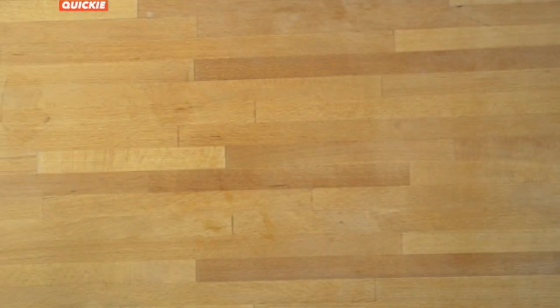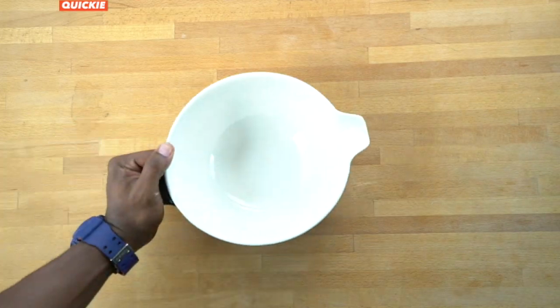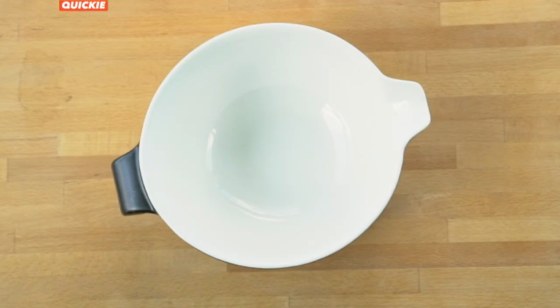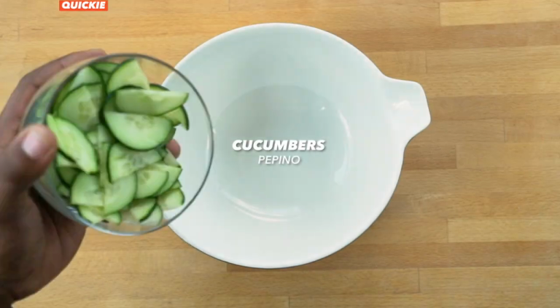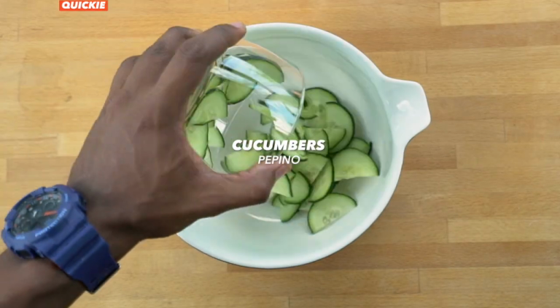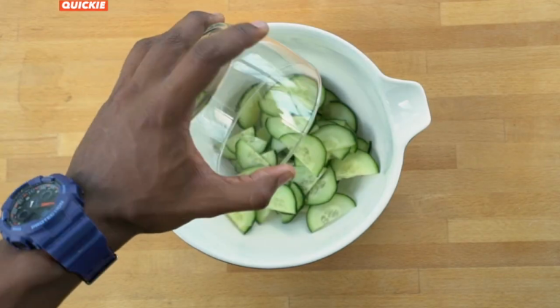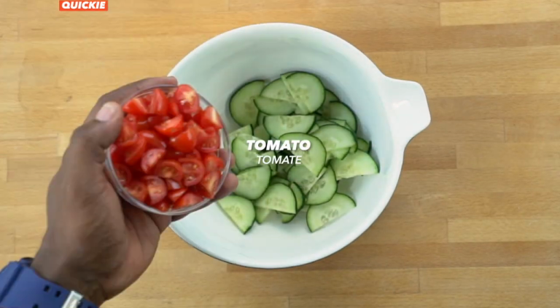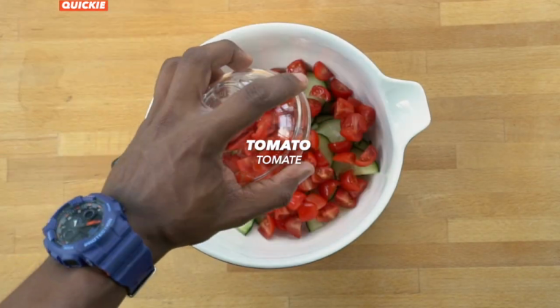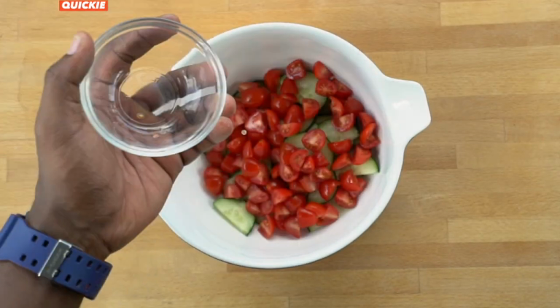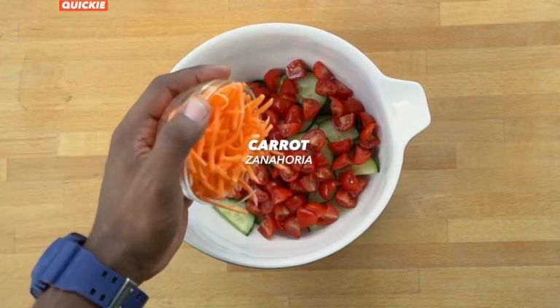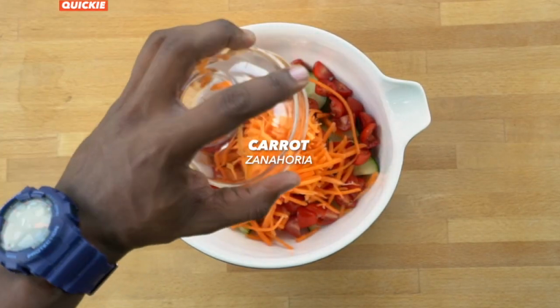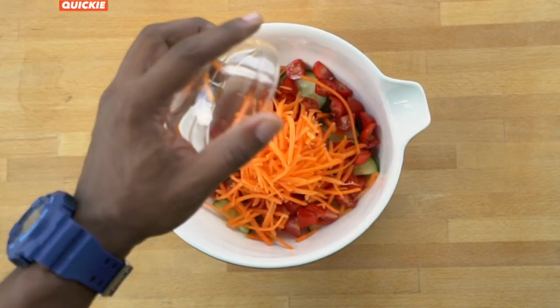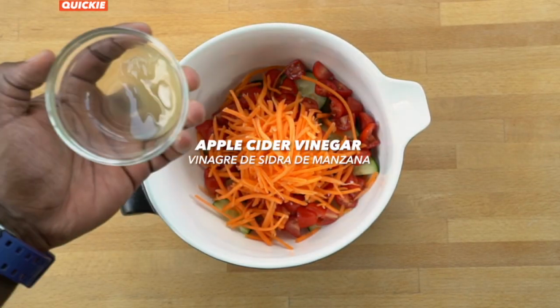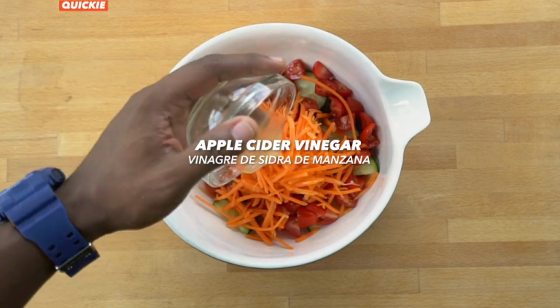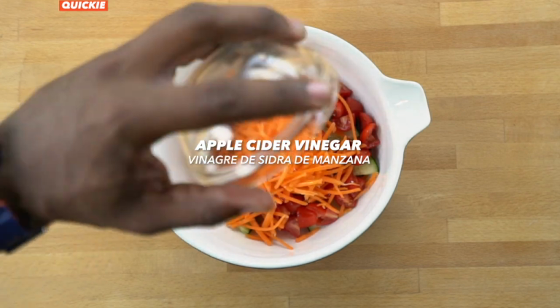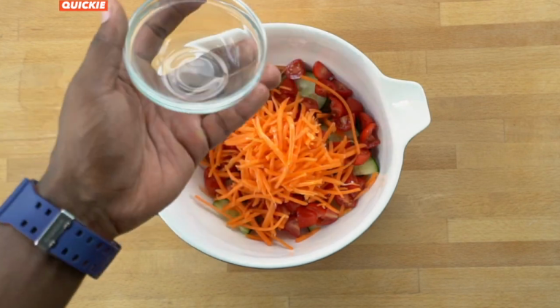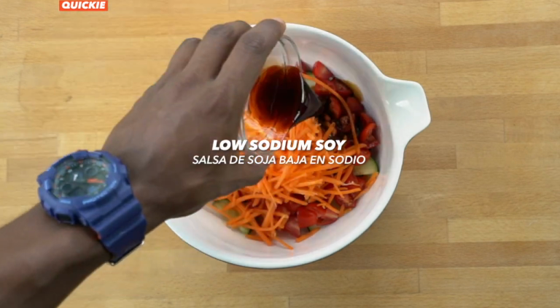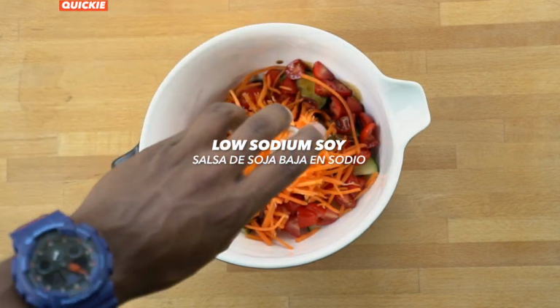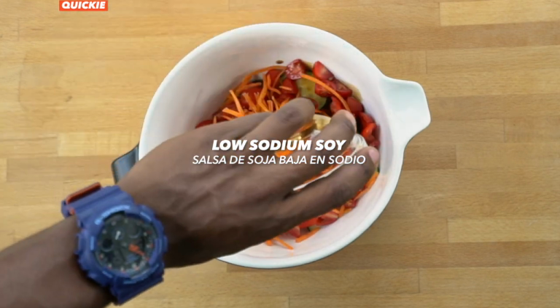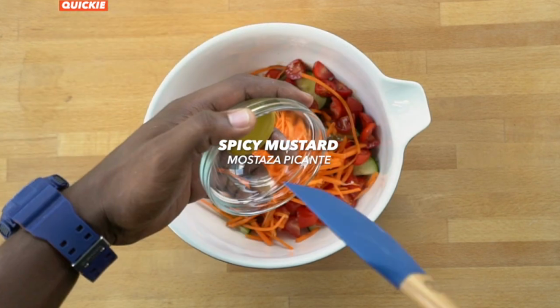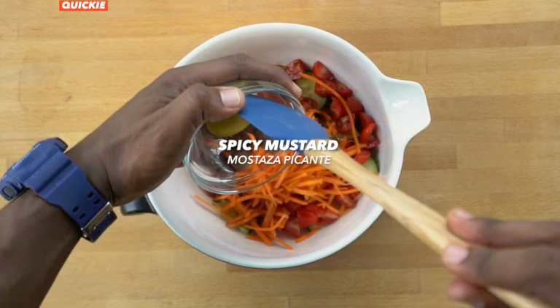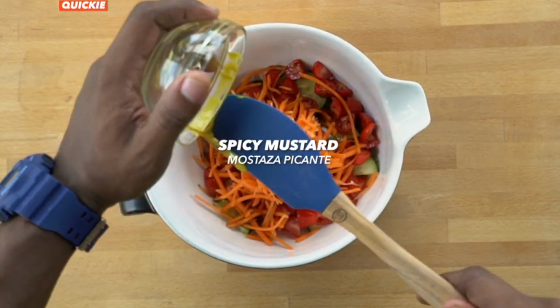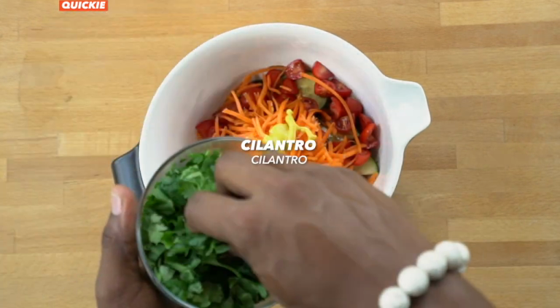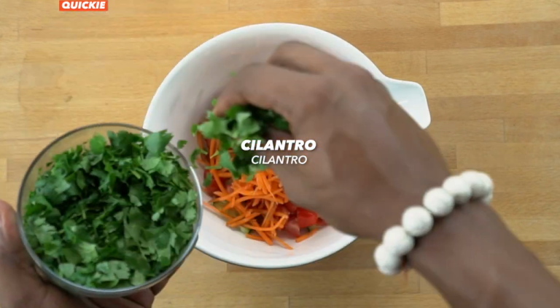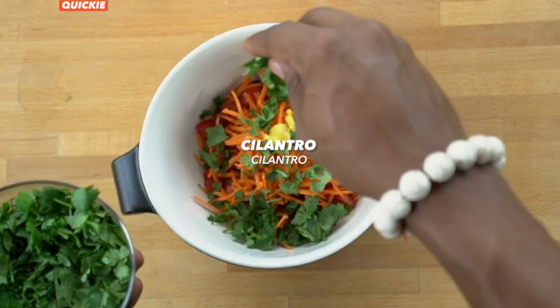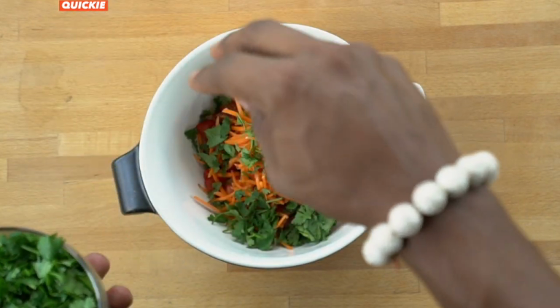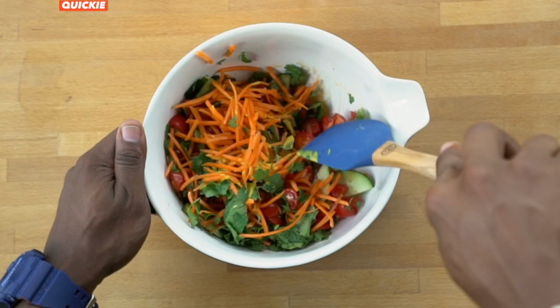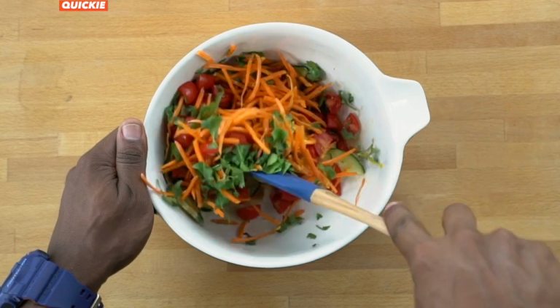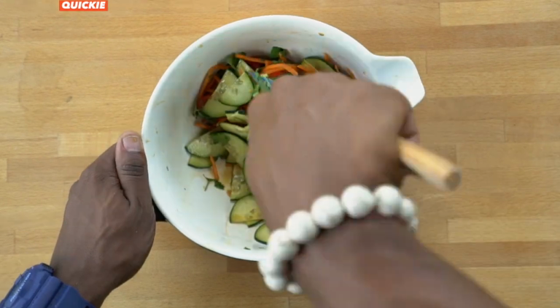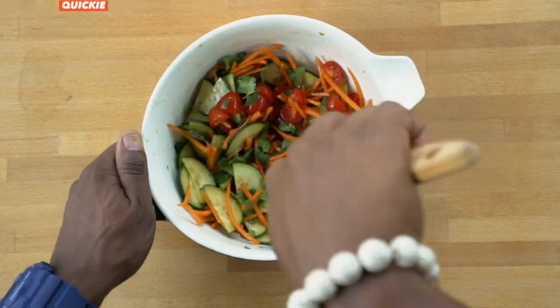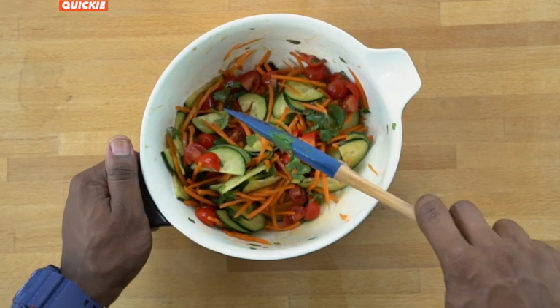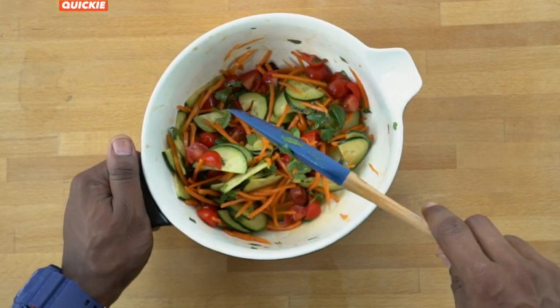In another bowl, mix cucumber, tomato, carrot, apple cider vinegar, low sodium soy, spicy mustard, and fresh cilantro. Mix it up and set it aside in the fridge.